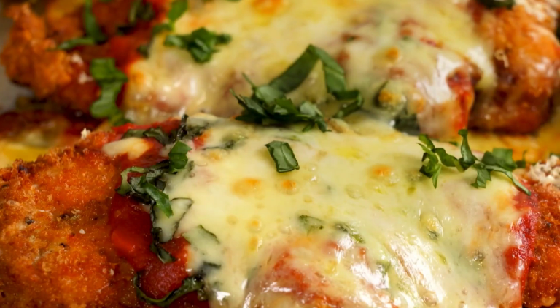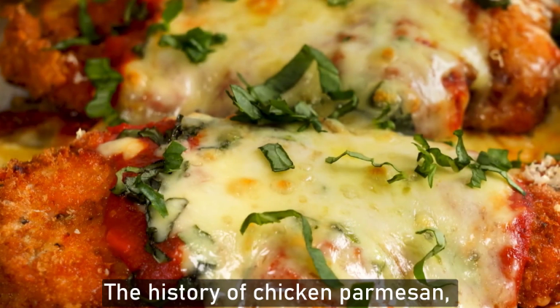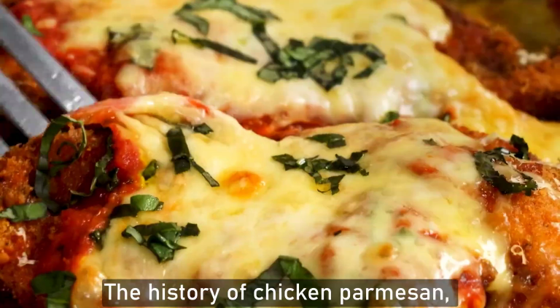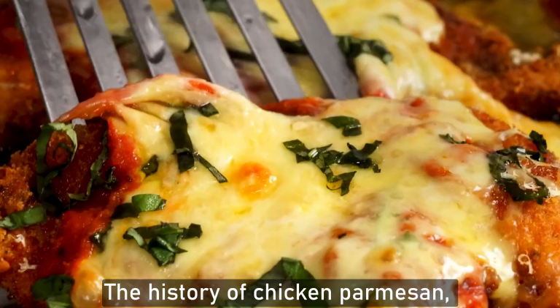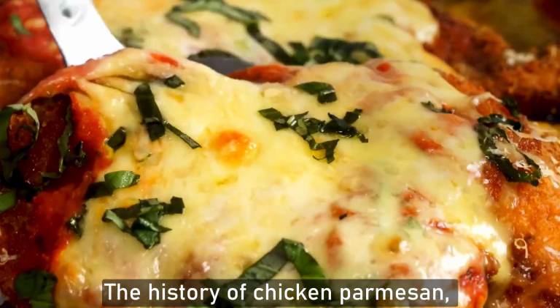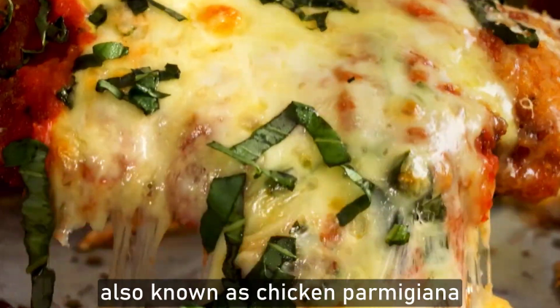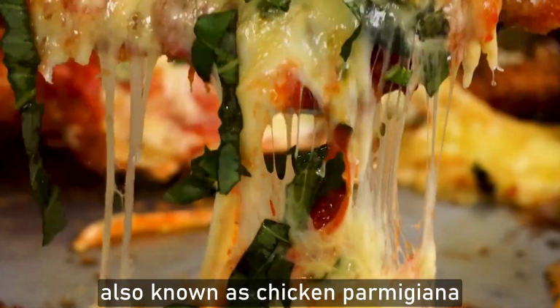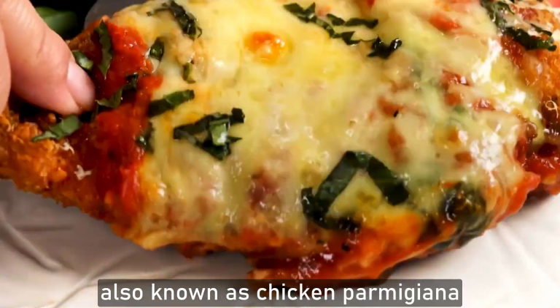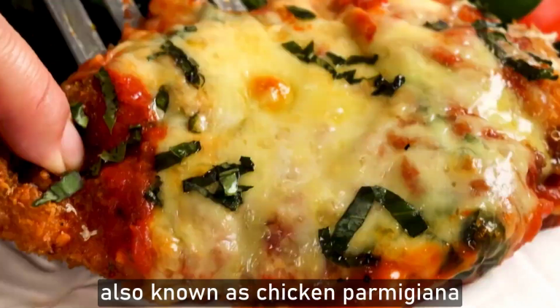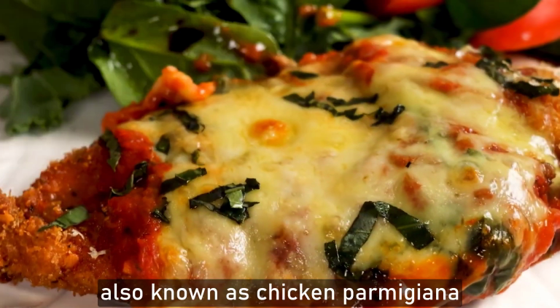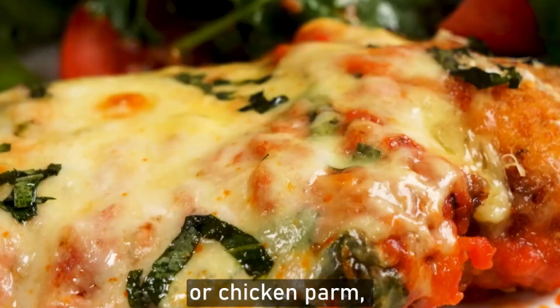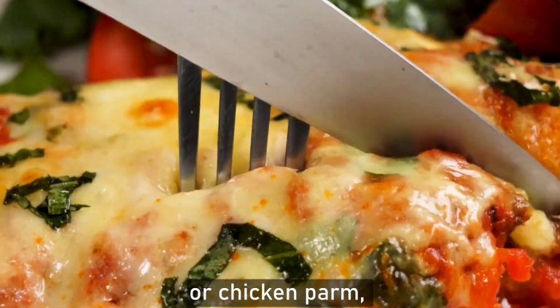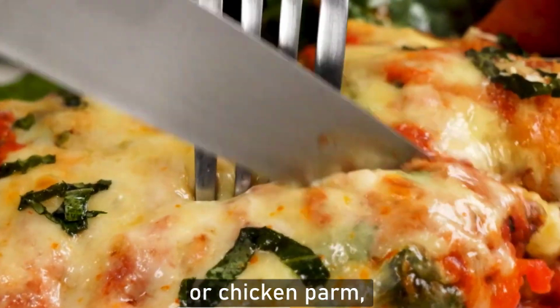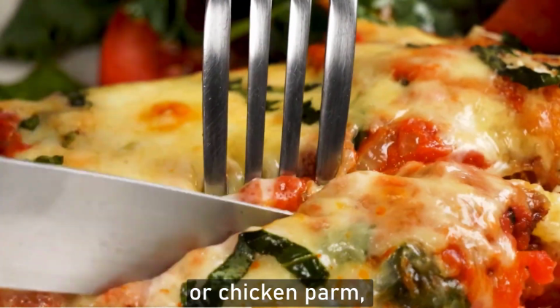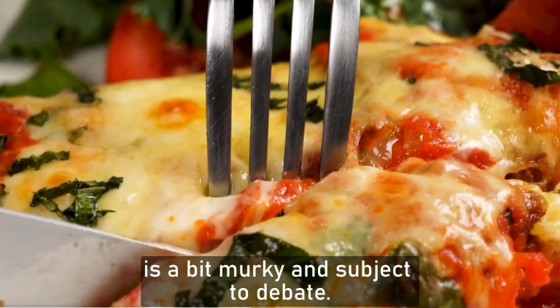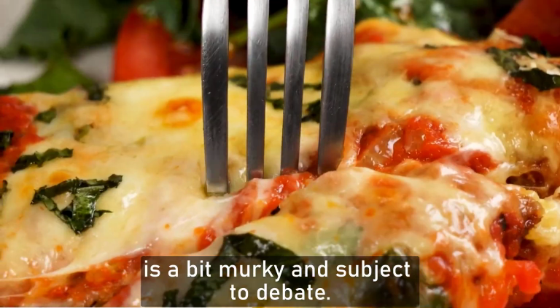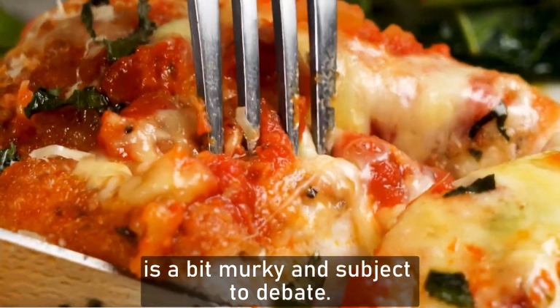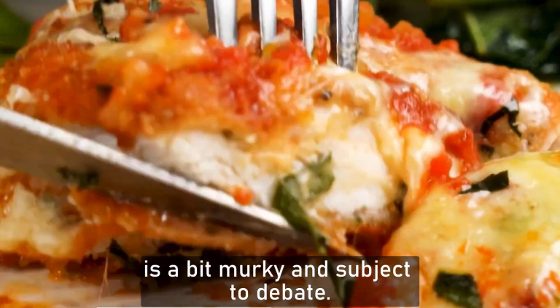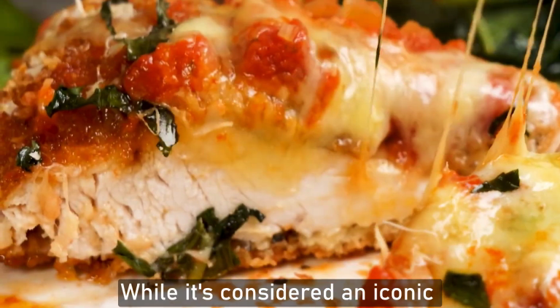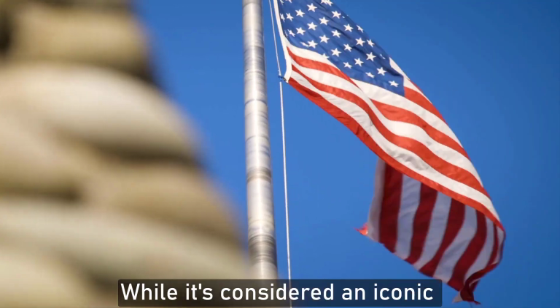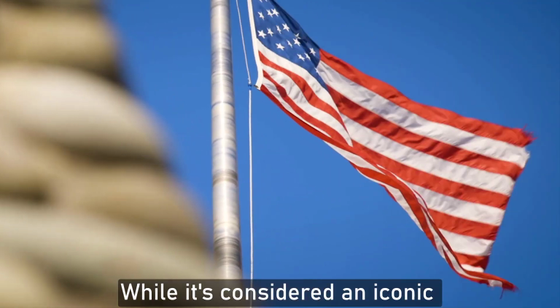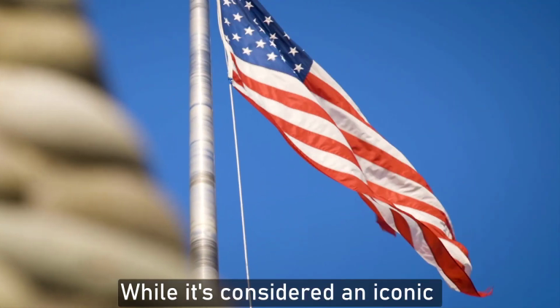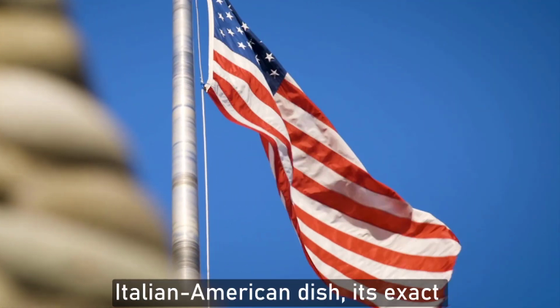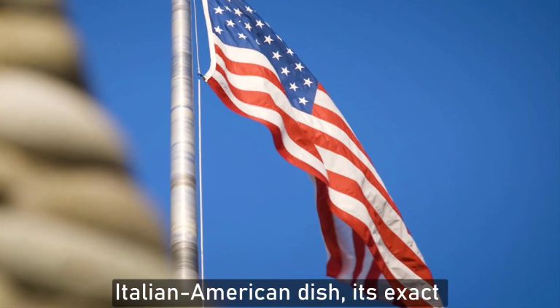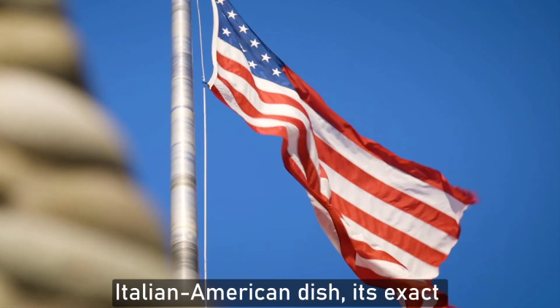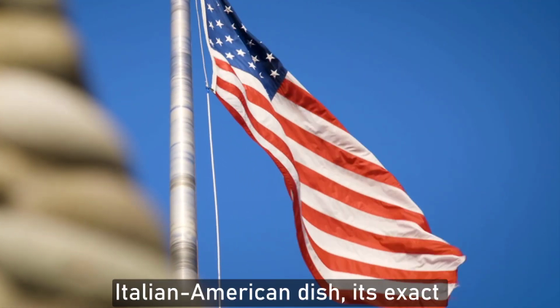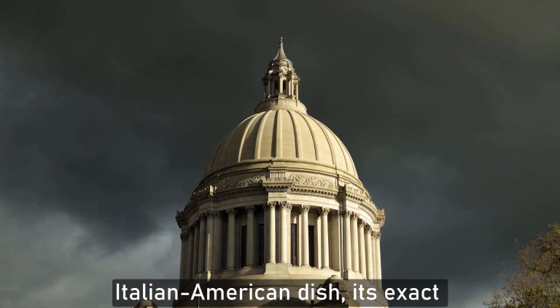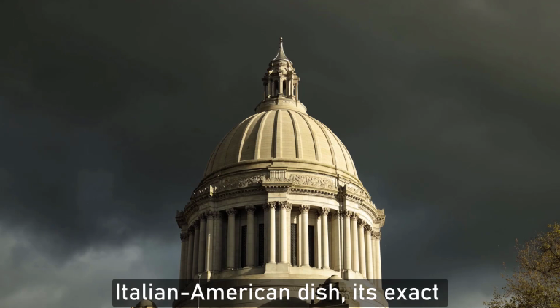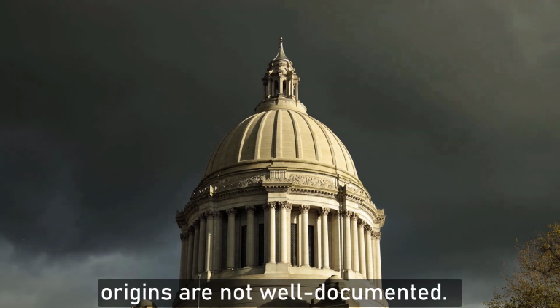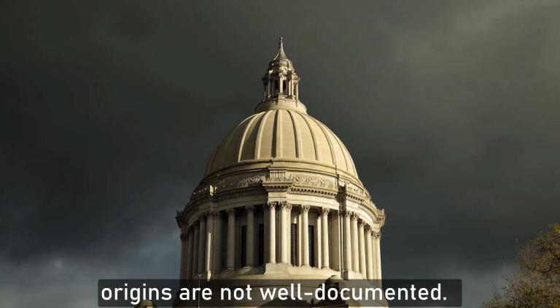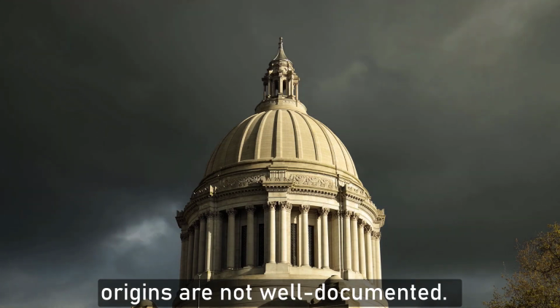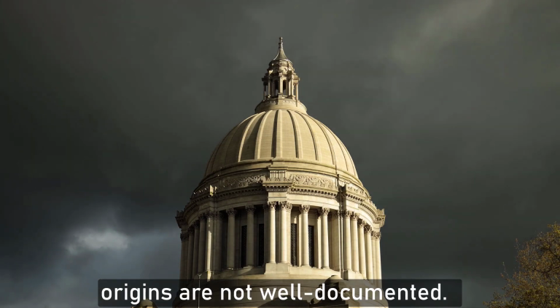The history of chicken parmesan, also known as chicken parmigiana or chicken parm, is a bit murky and subject to debate. While it's considered an iconic Italian-American dish, its exact origins are not well documented.